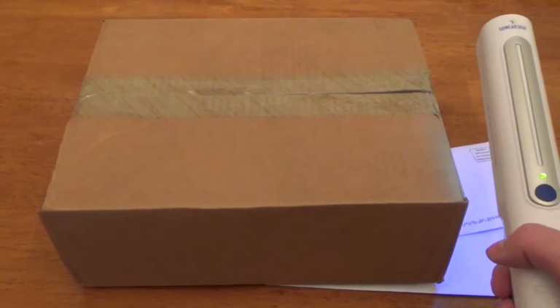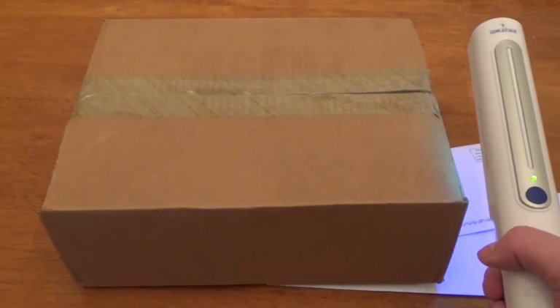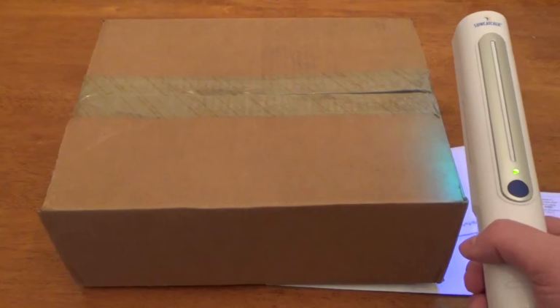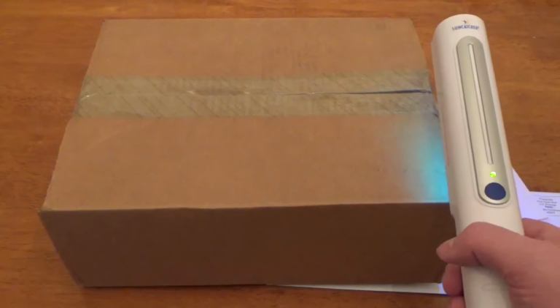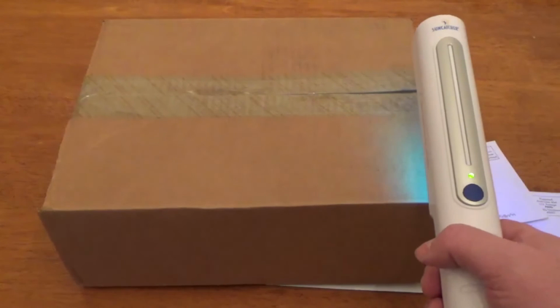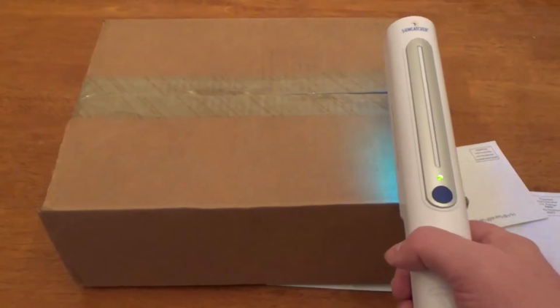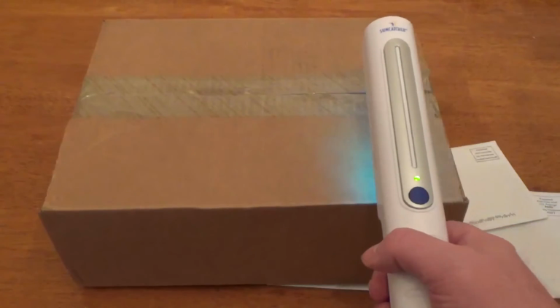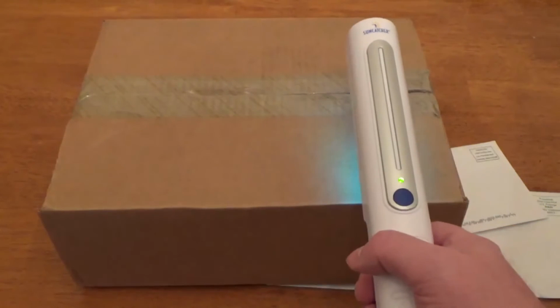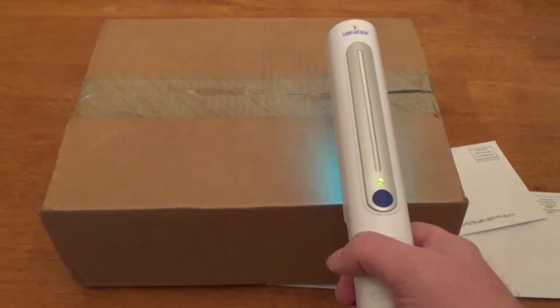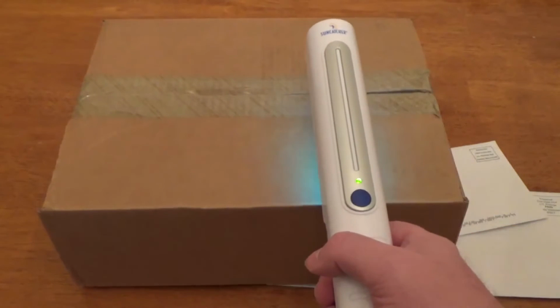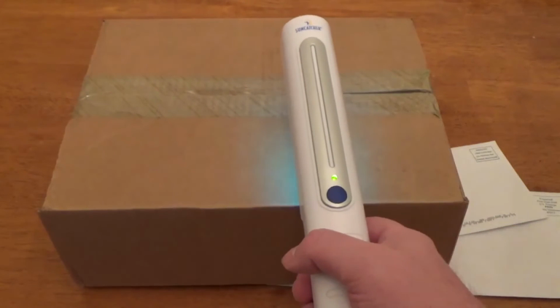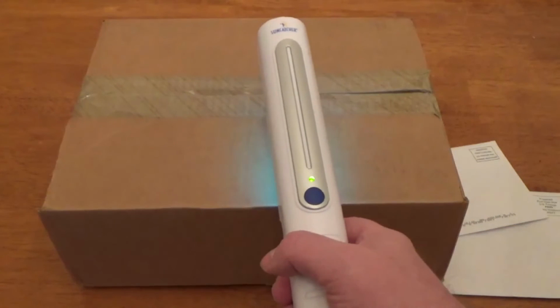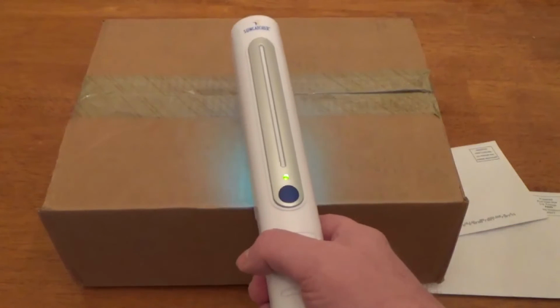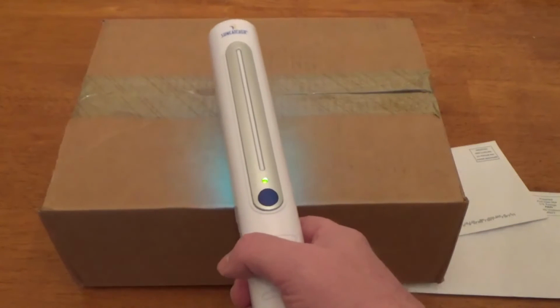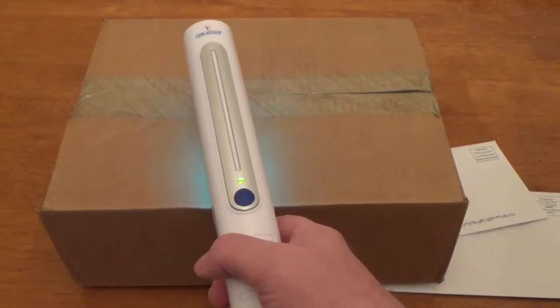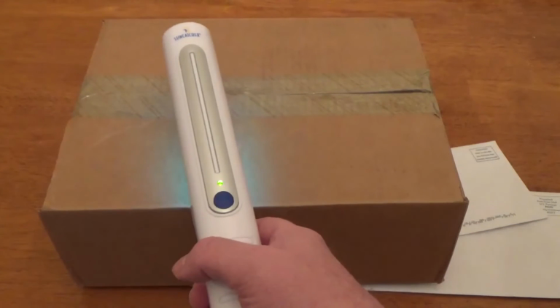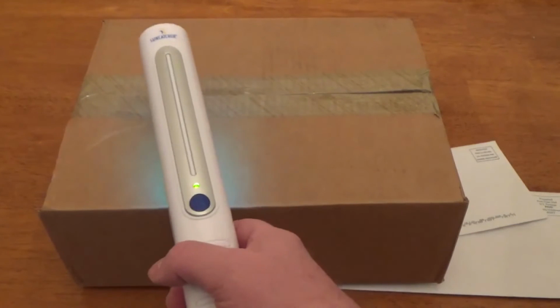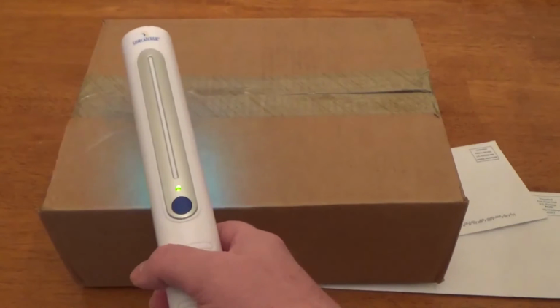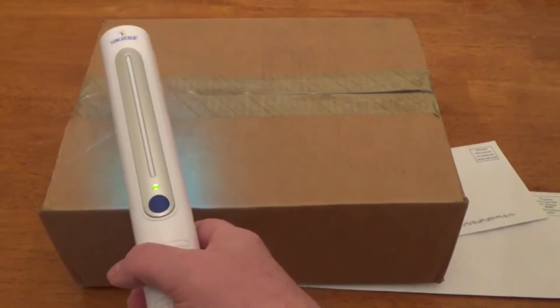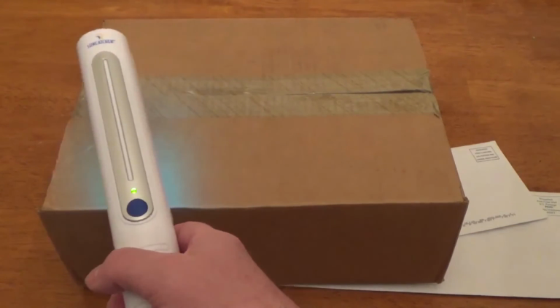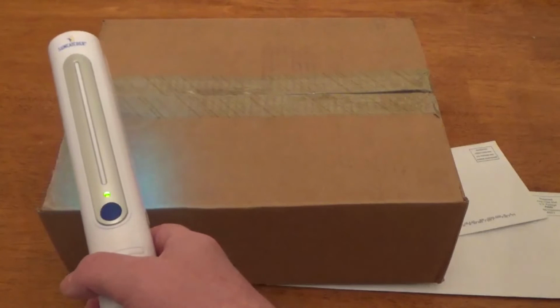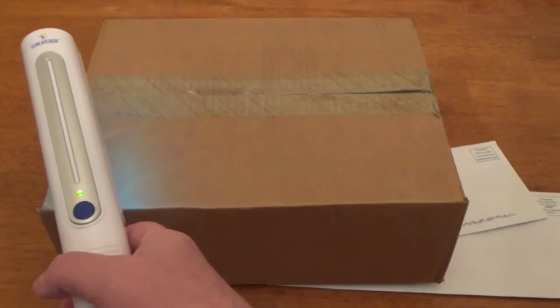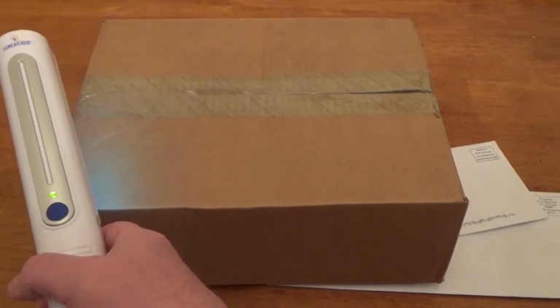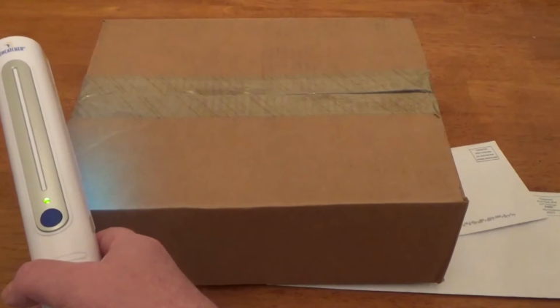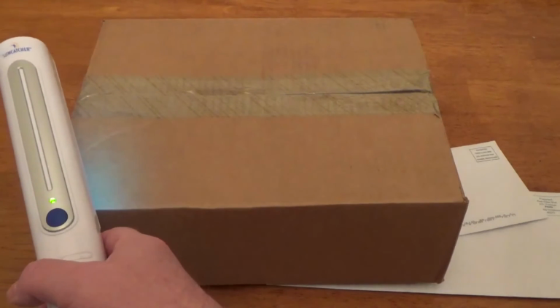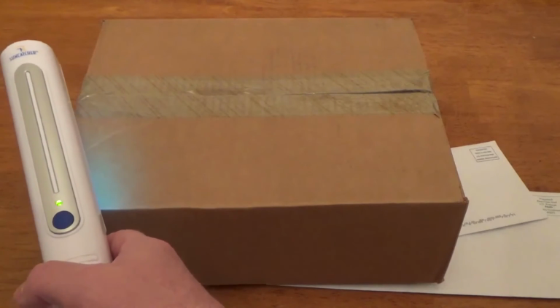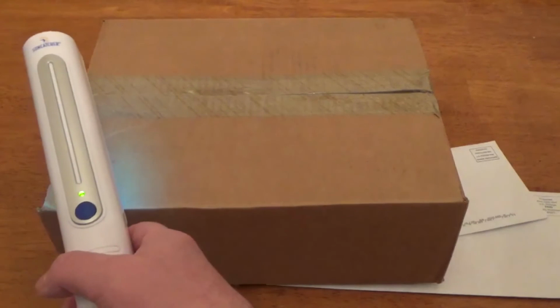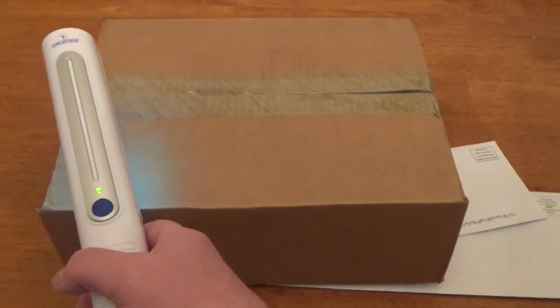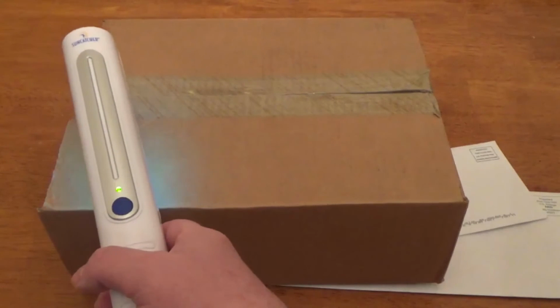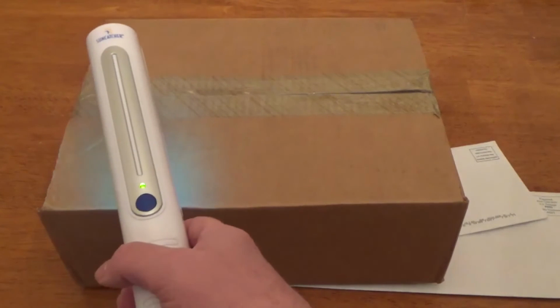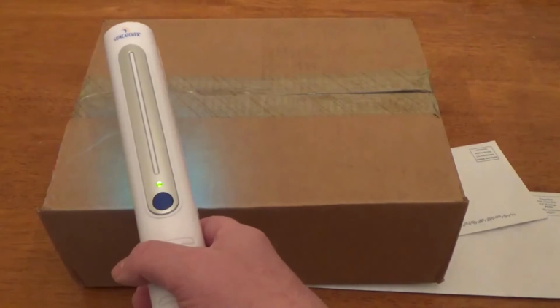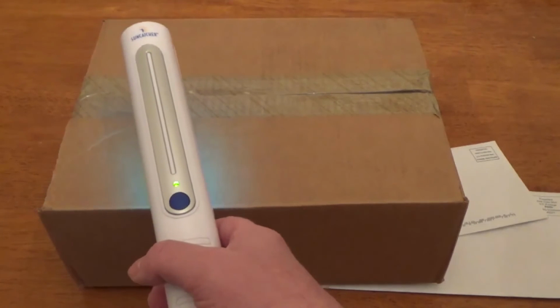No more struggling with boxes and packages coming into your home. The Suncatcher Sanitizing Wand provides an innovative solution to cleanliness that helps protect you and your family.